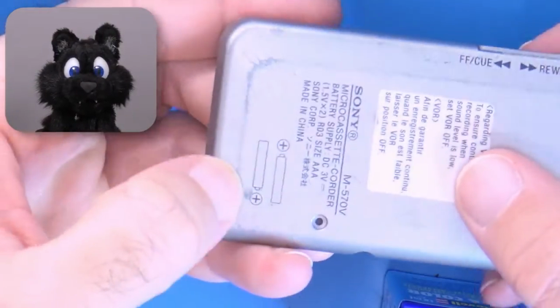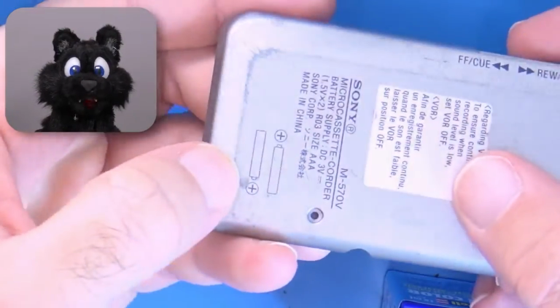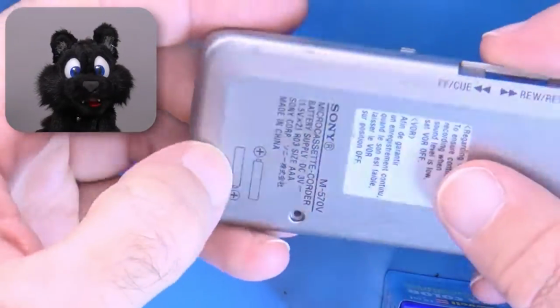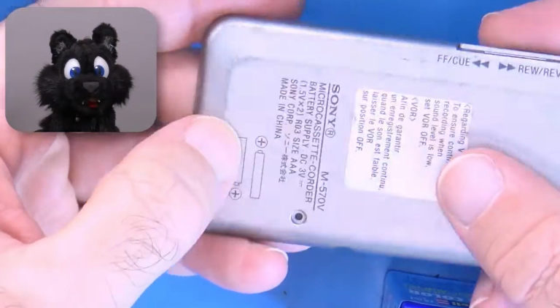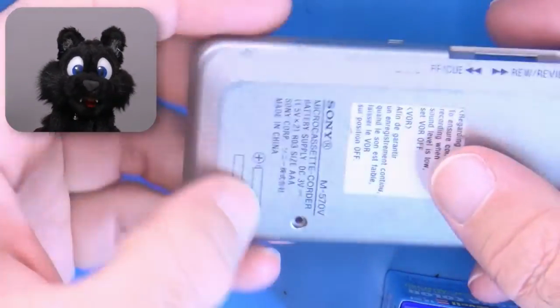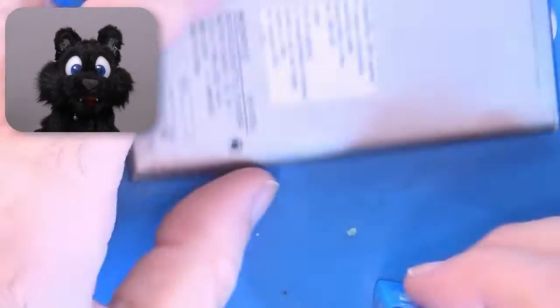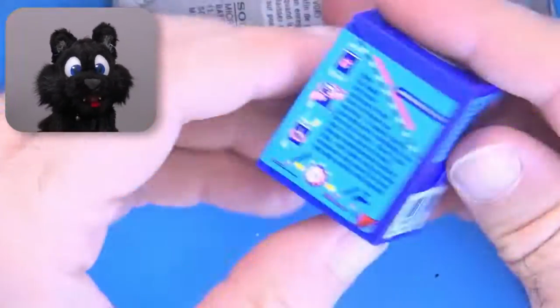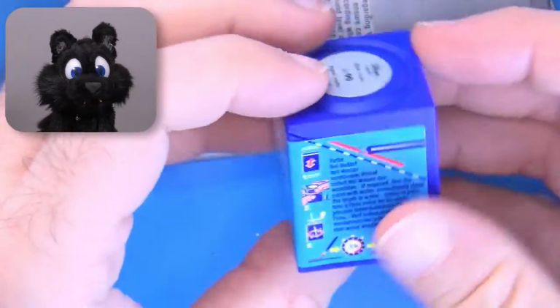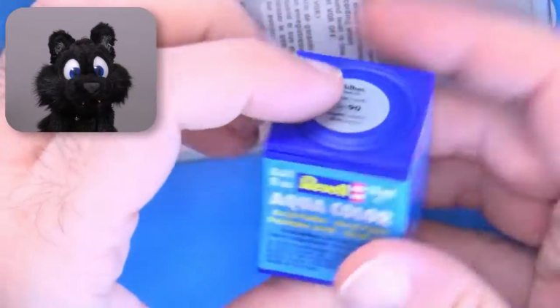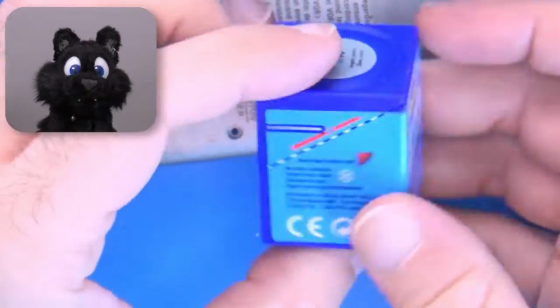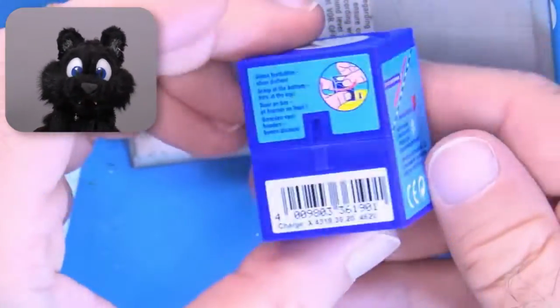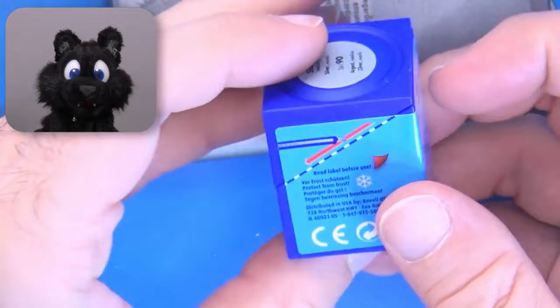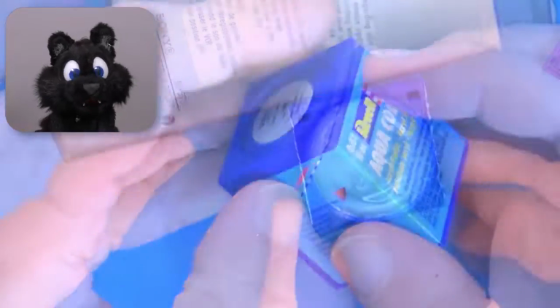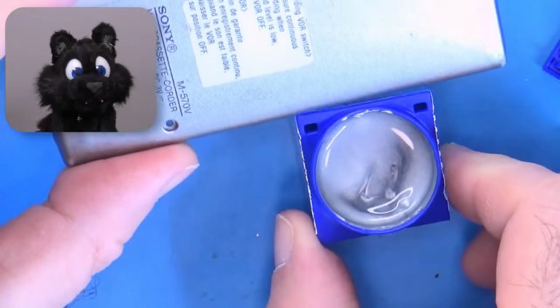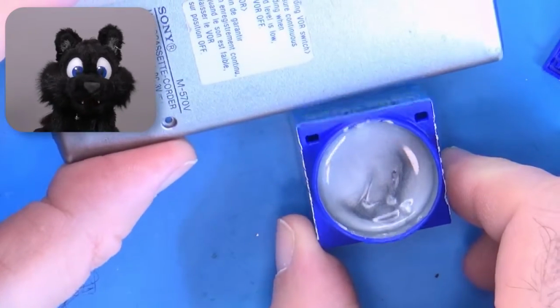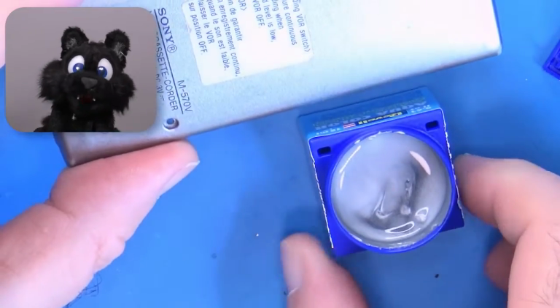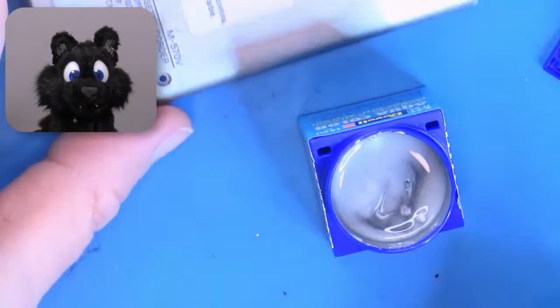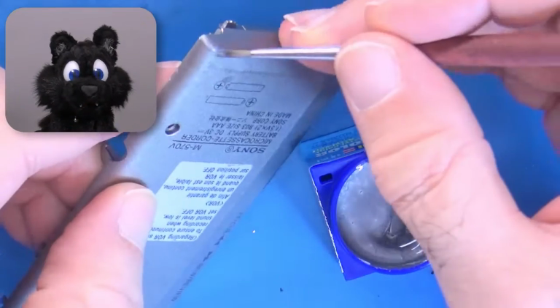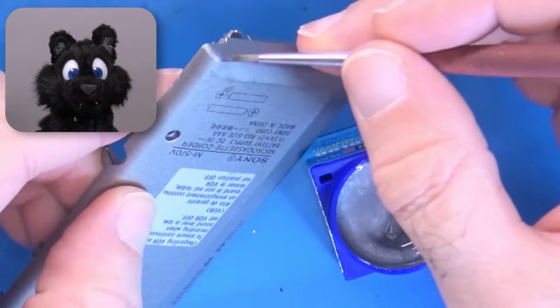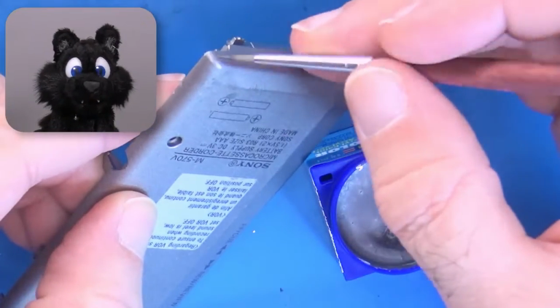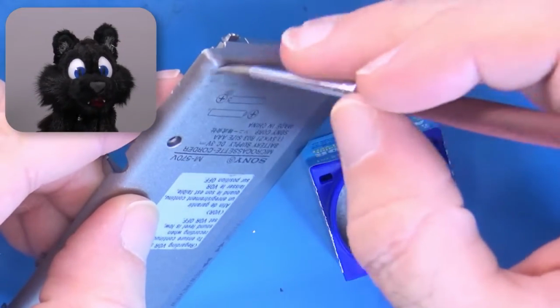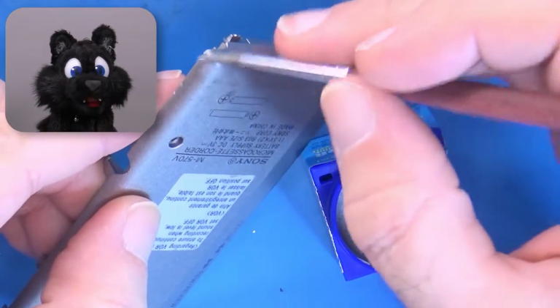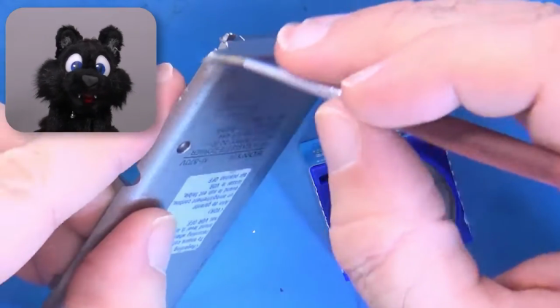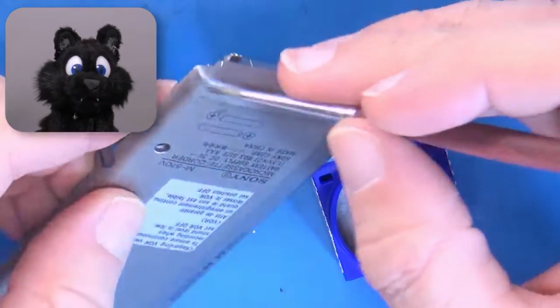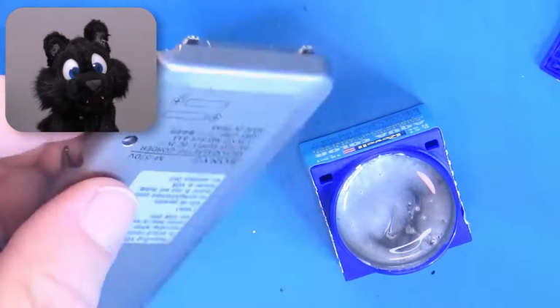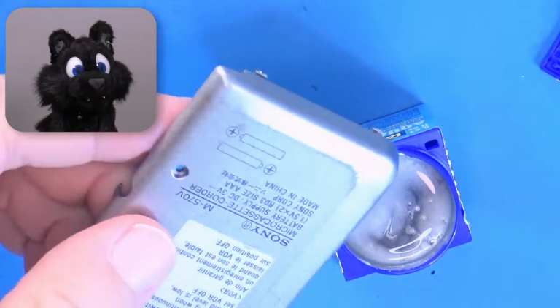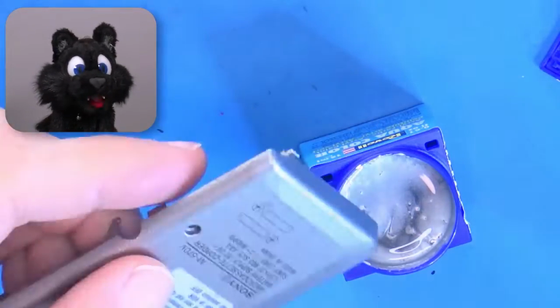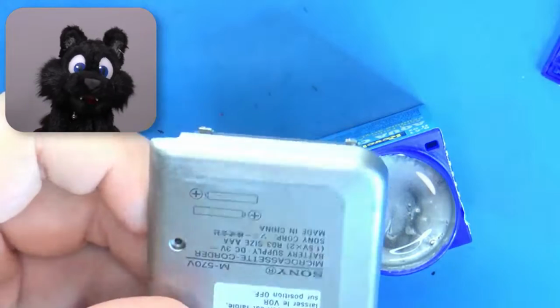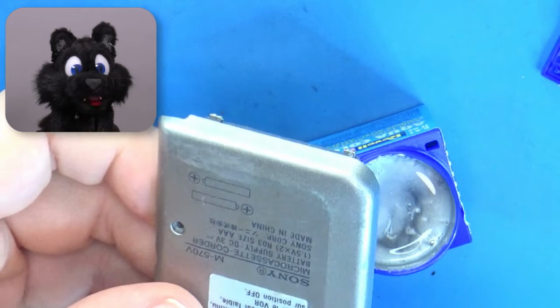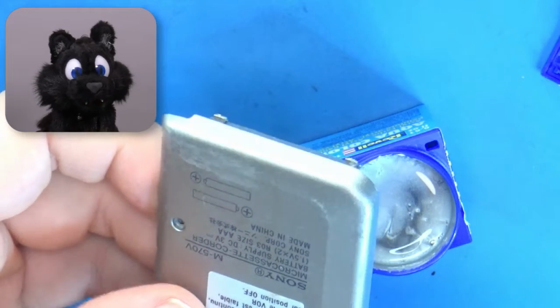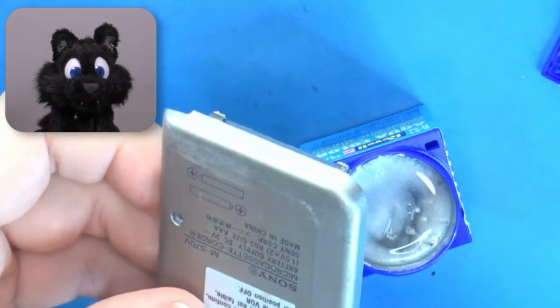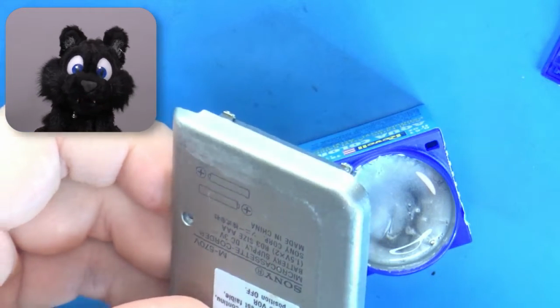I tried to paint the case to cover up the scuff marks, but that silver color is hard to get just right. Another maybe for later — repaint and do the silk printing for the labels.